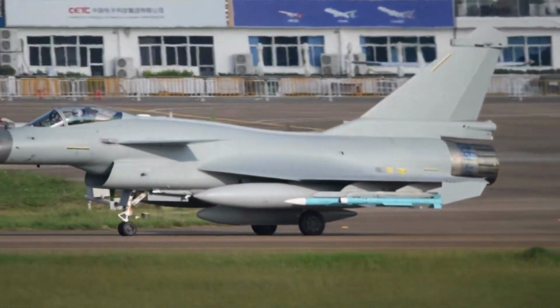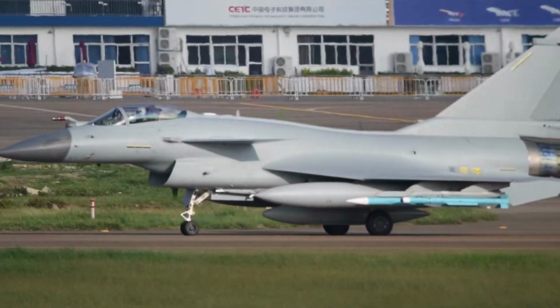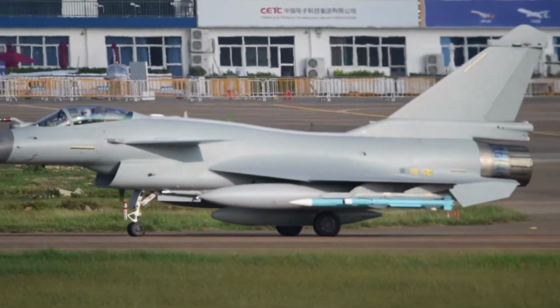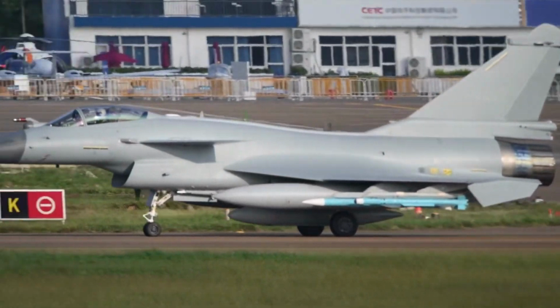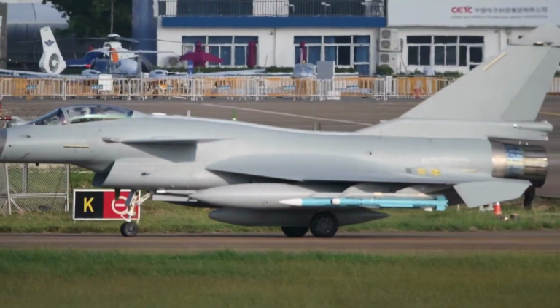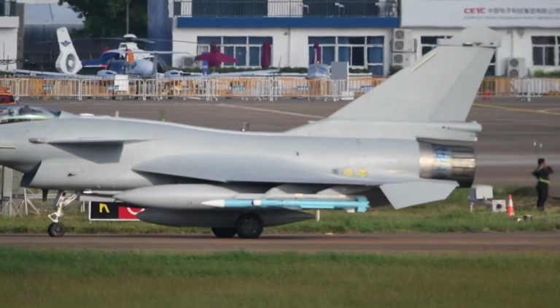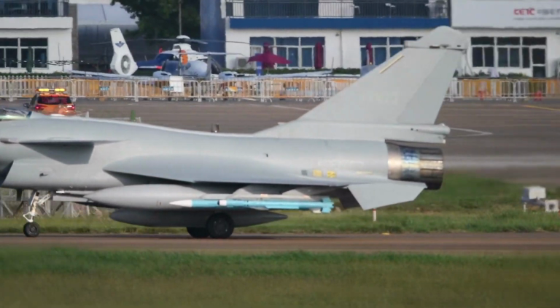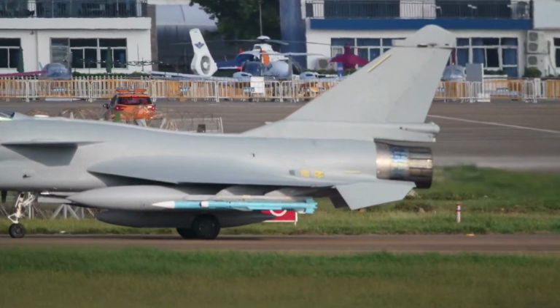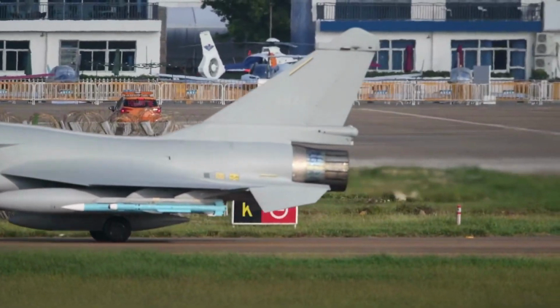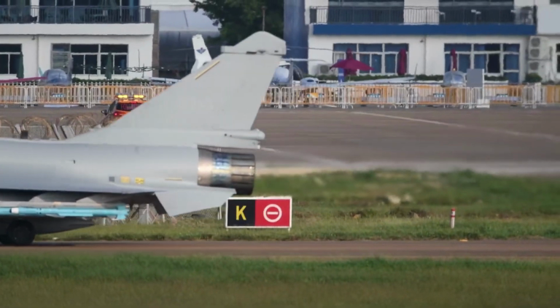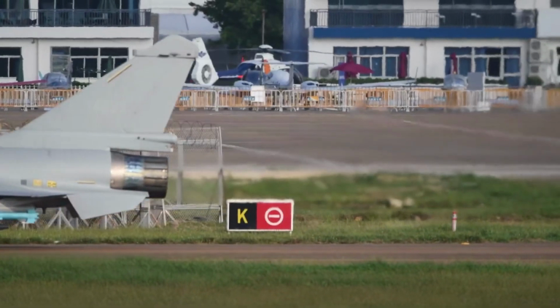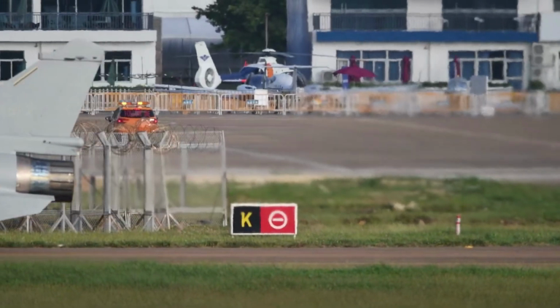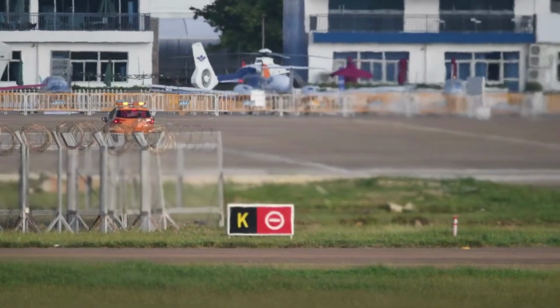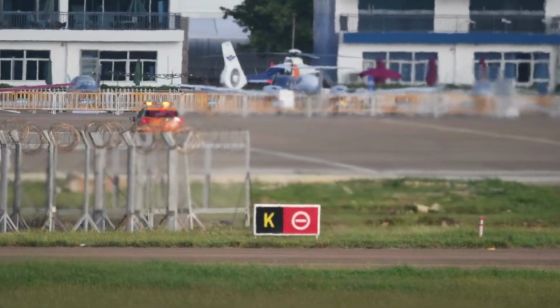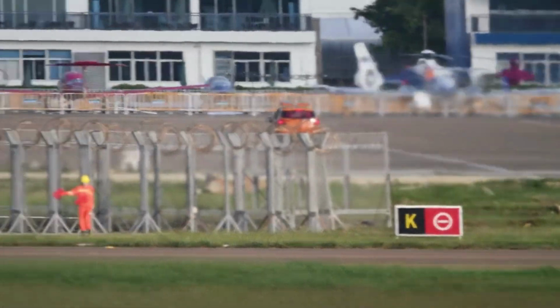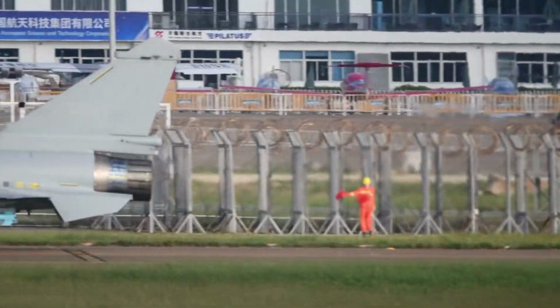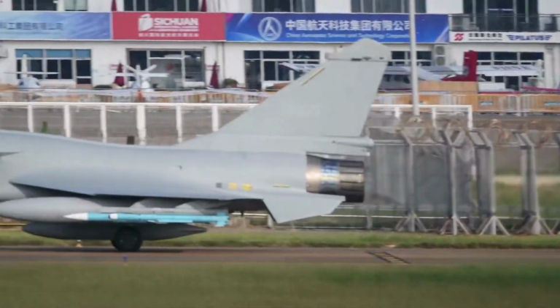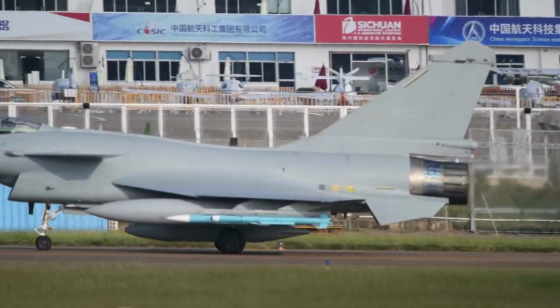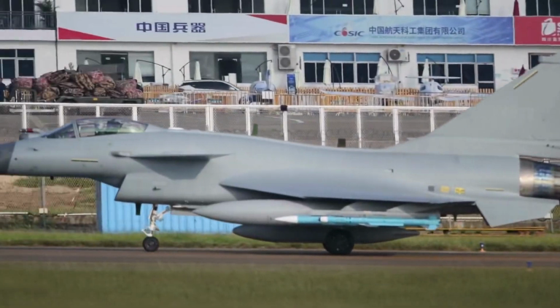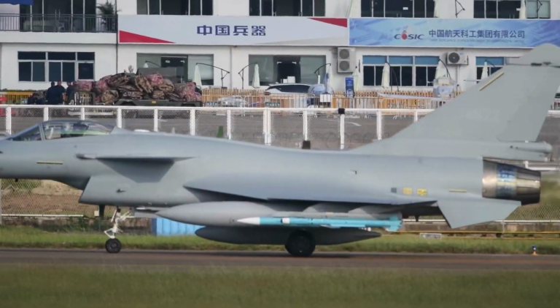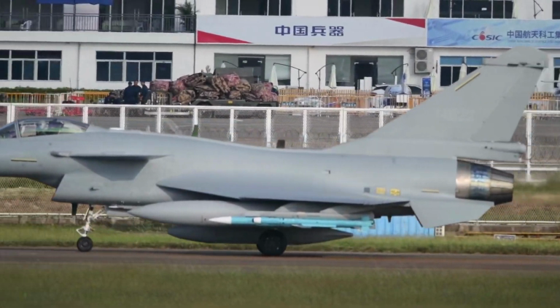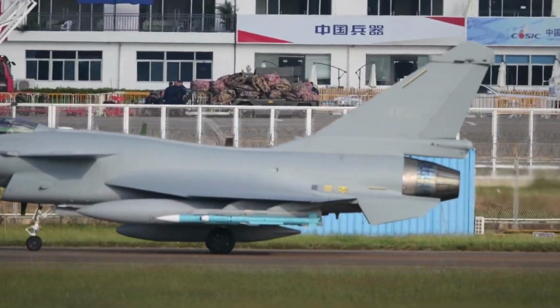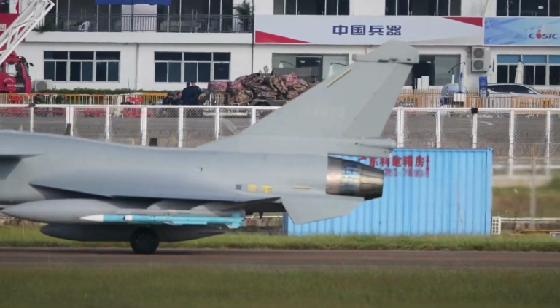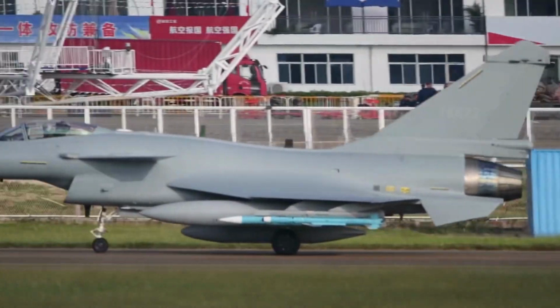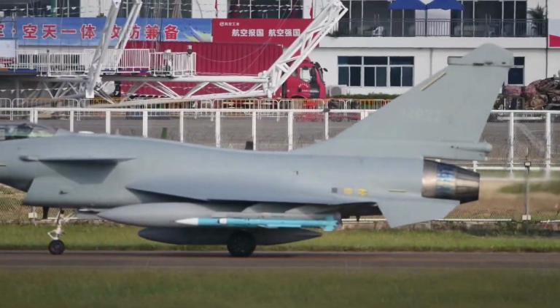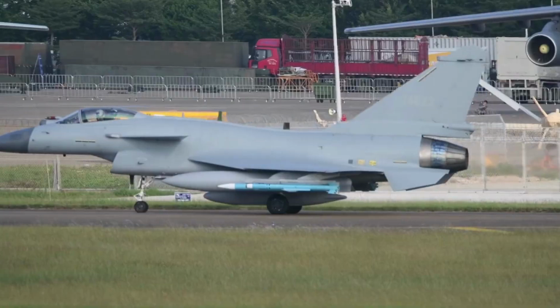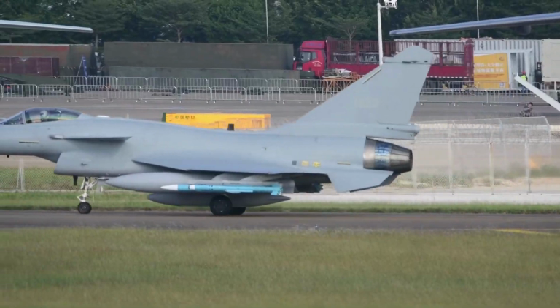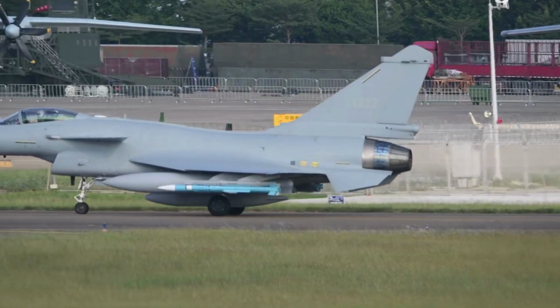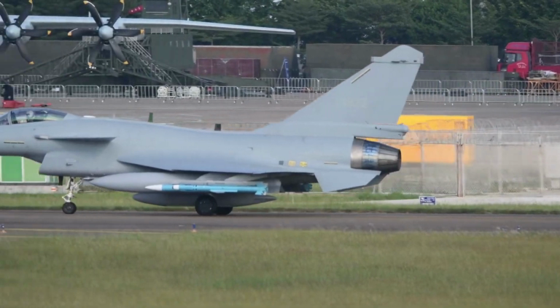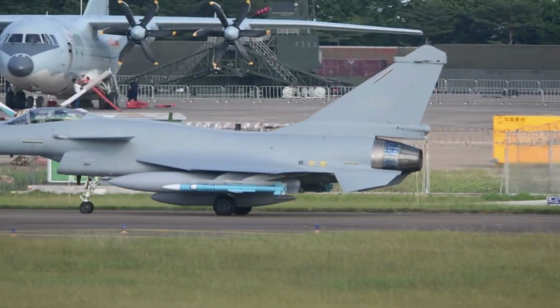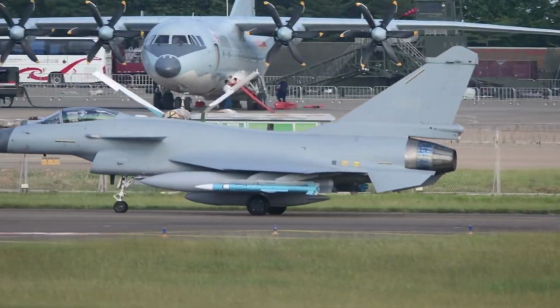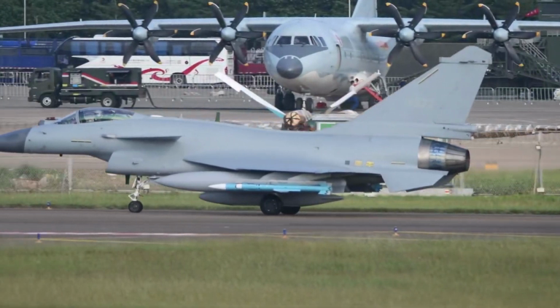The J-10C makes use of advanced next-generation avionics, electronic warfare systems, composite materials, and state-of-the-art radars, all integrated based on a battlefield awareness data management network.